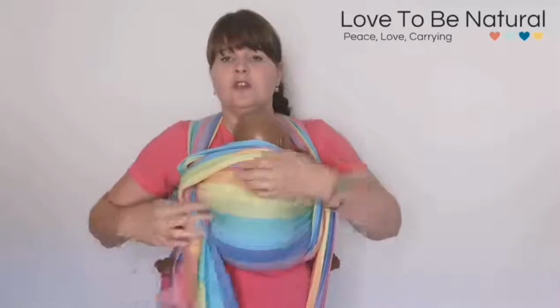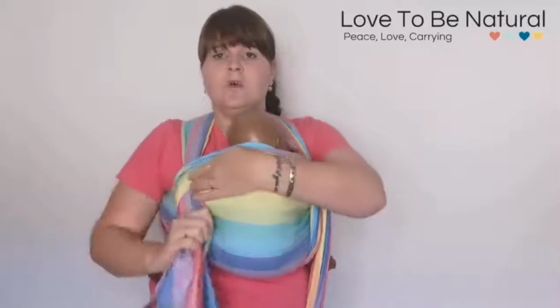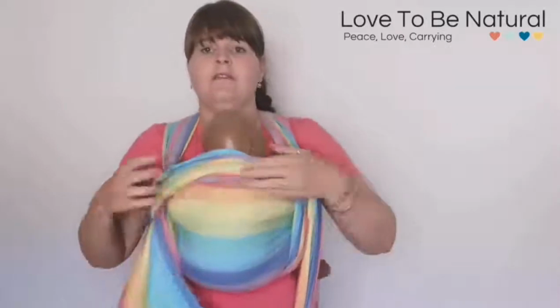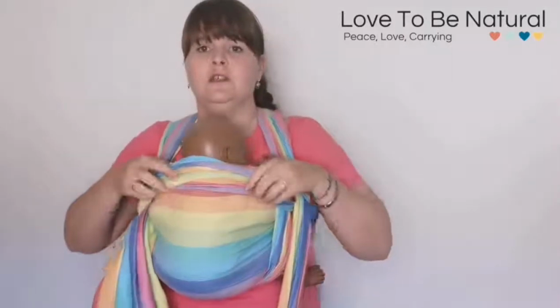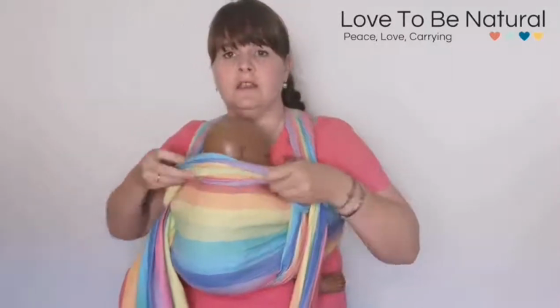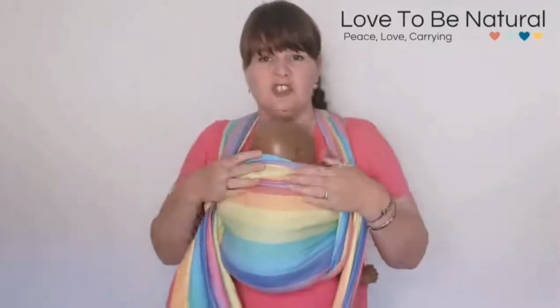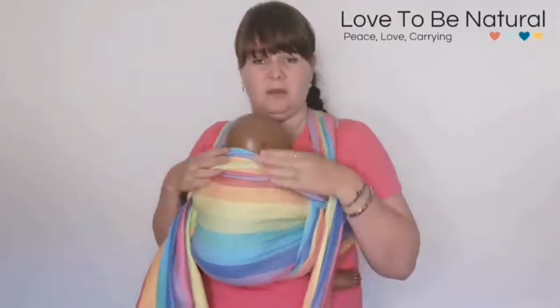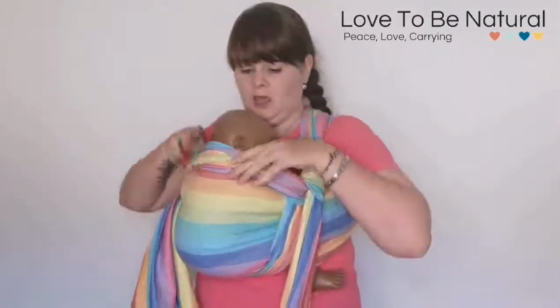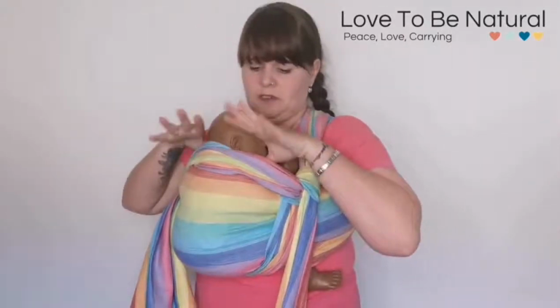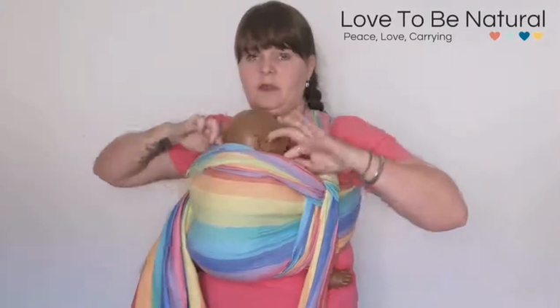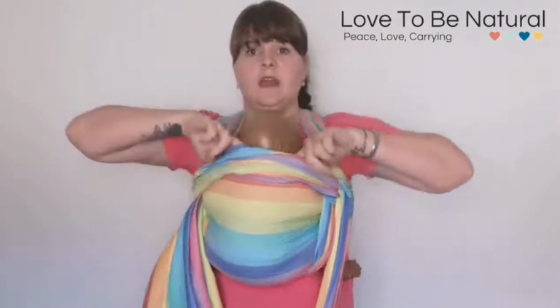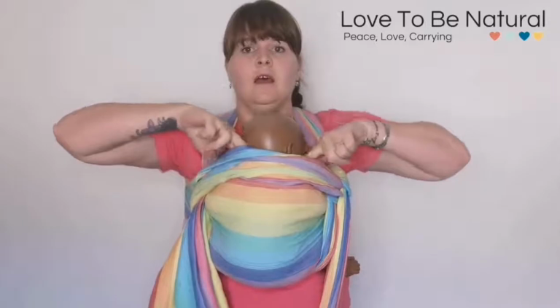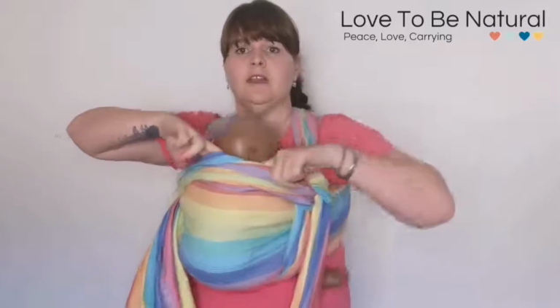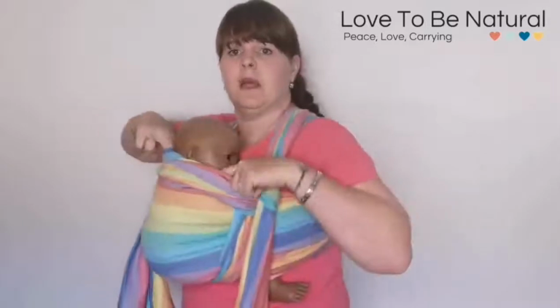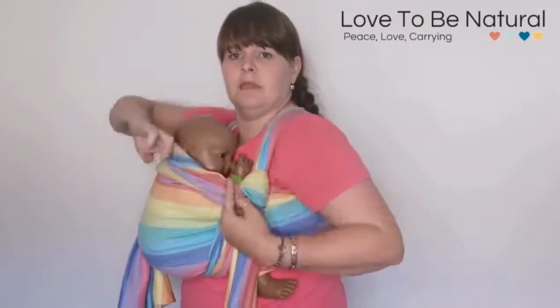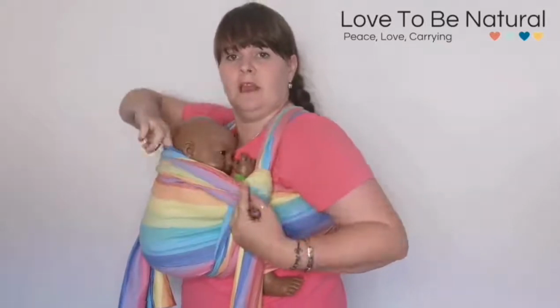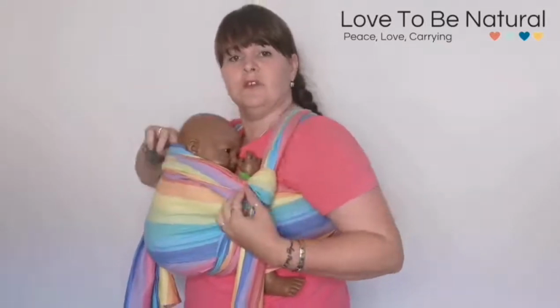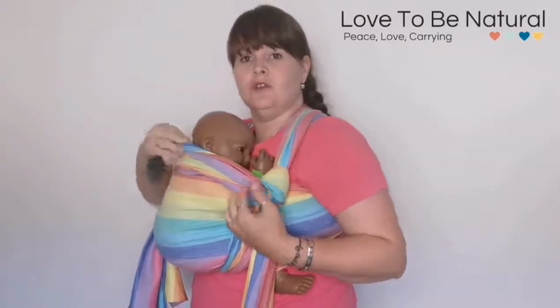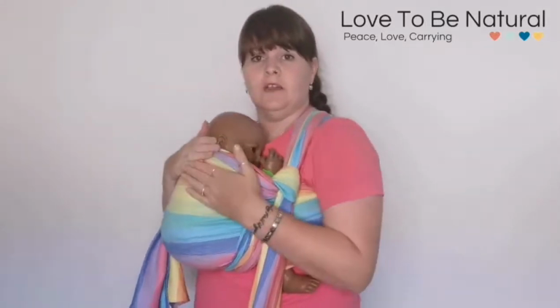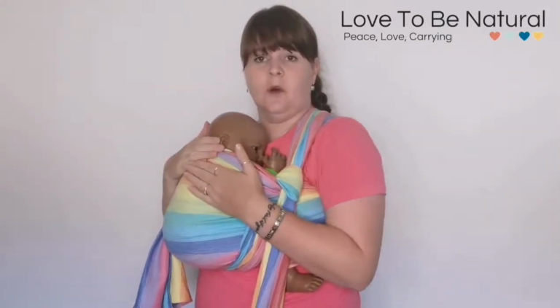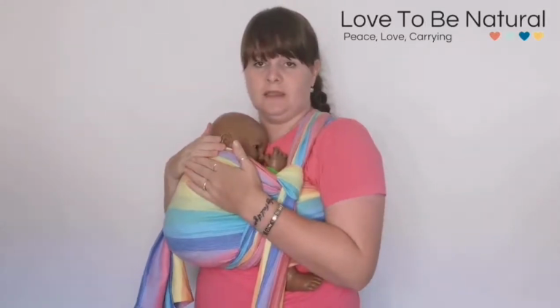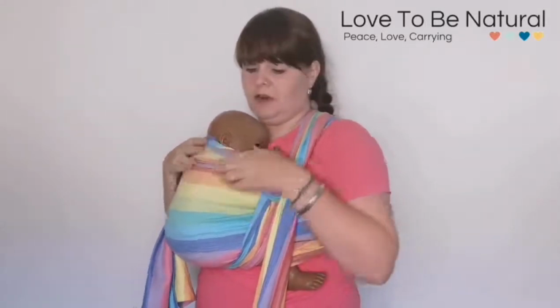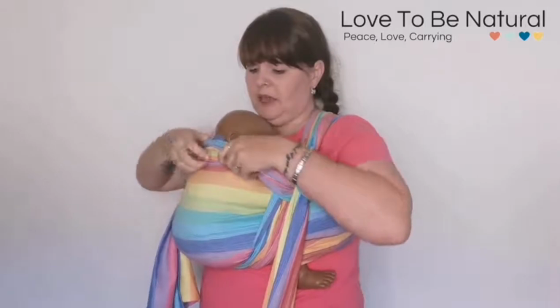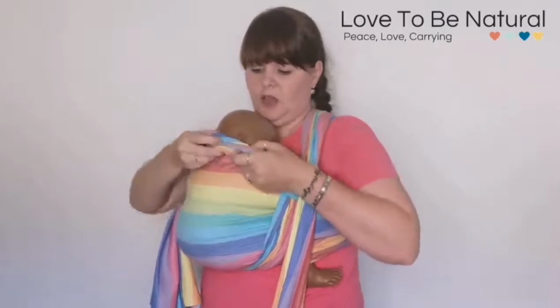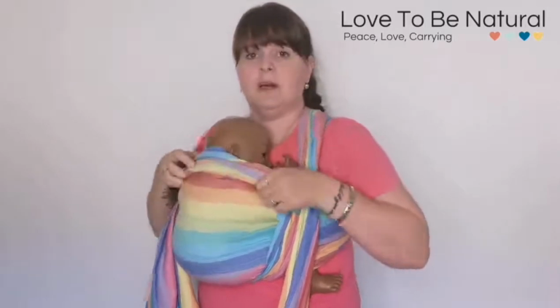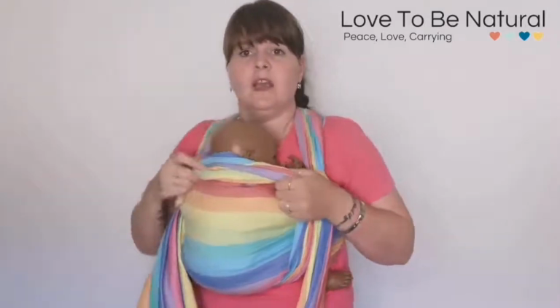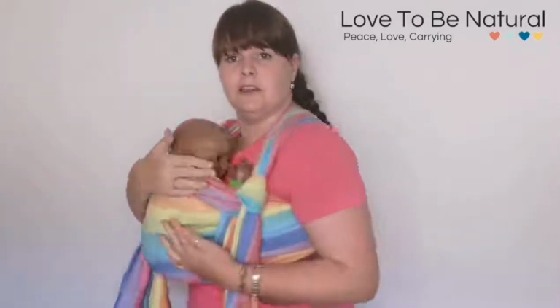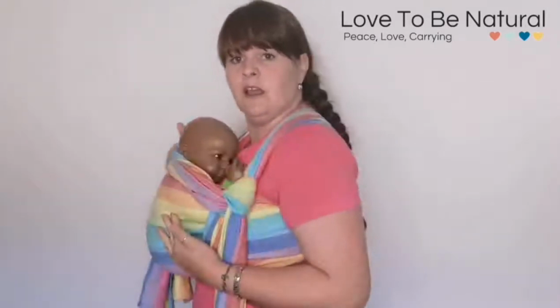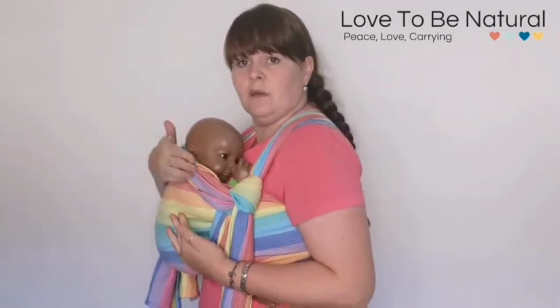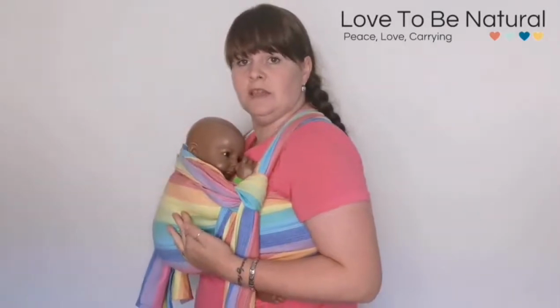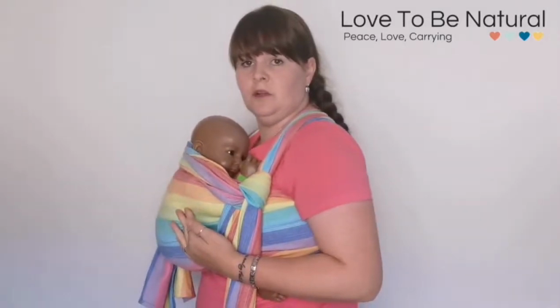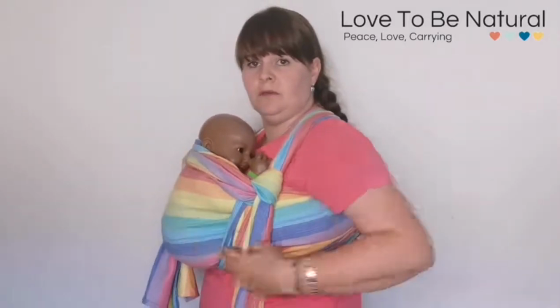You don't want to have this too tight to restrict baby. You want to still be able to get a couple of fingers in behind baby's neck so it's not too tight, not pressing them directly against you. But it offers that little bit of head support that you want.